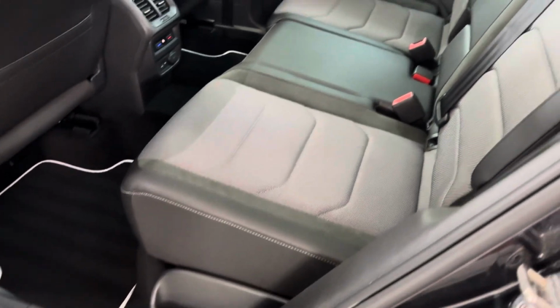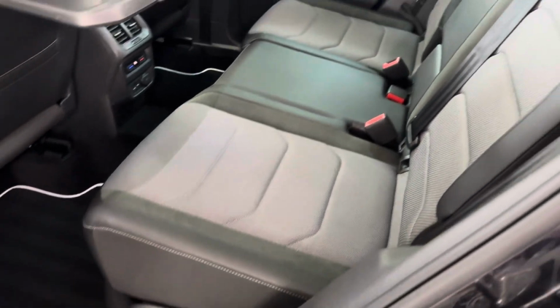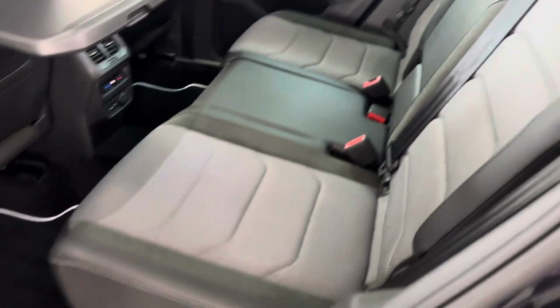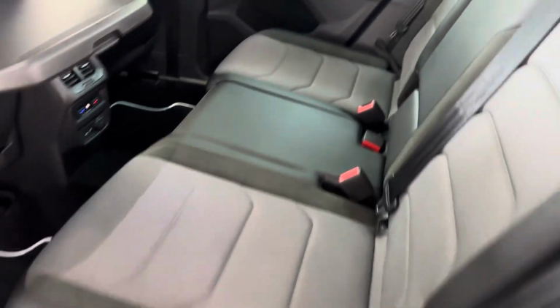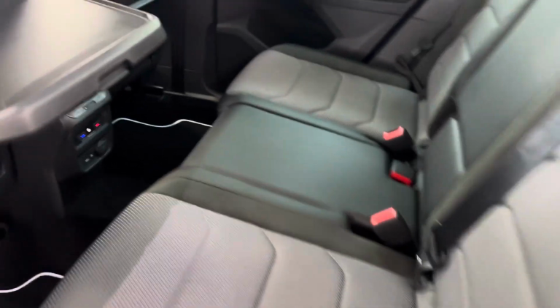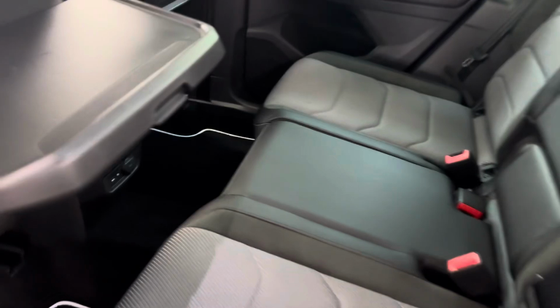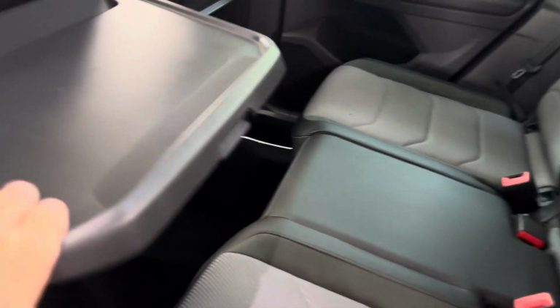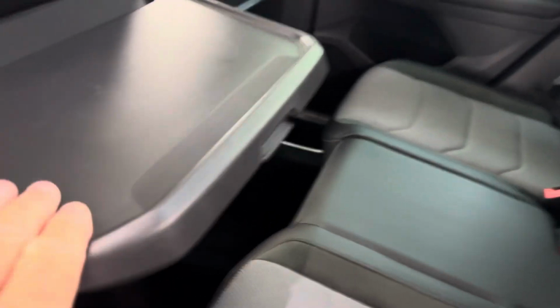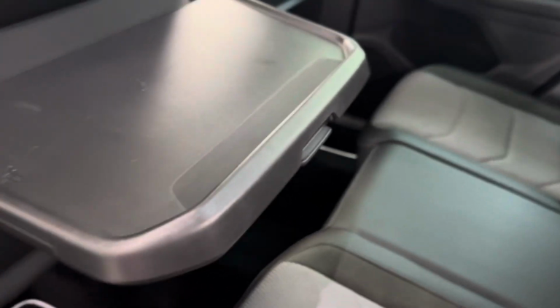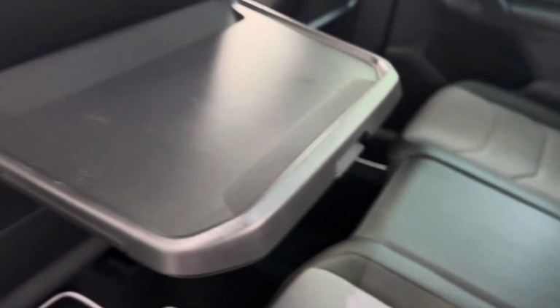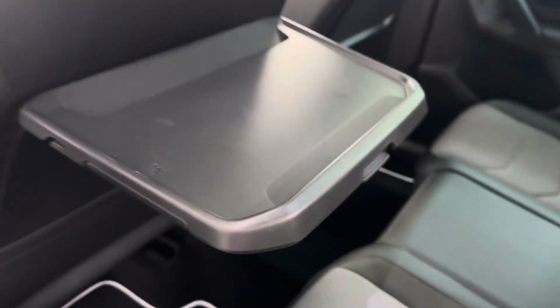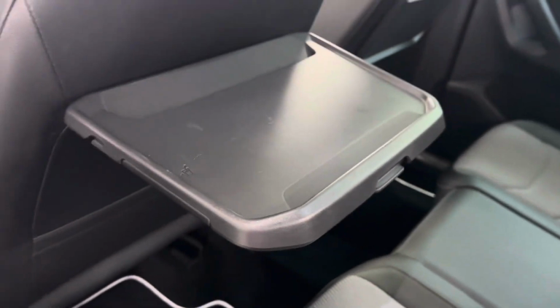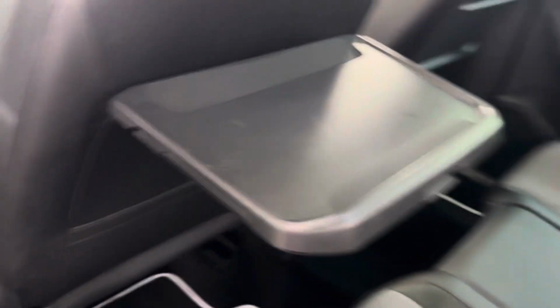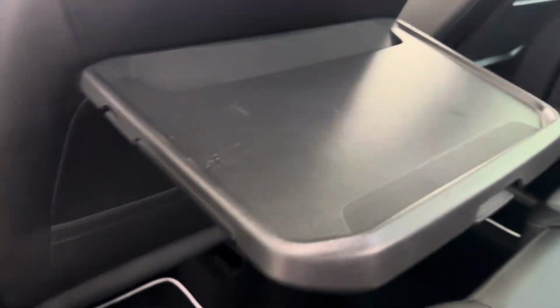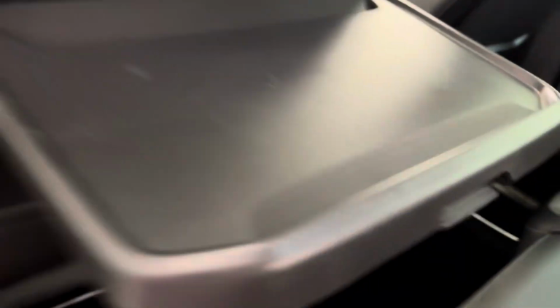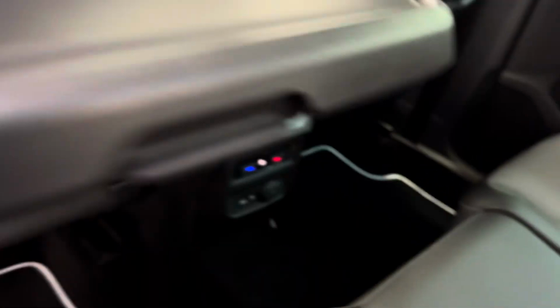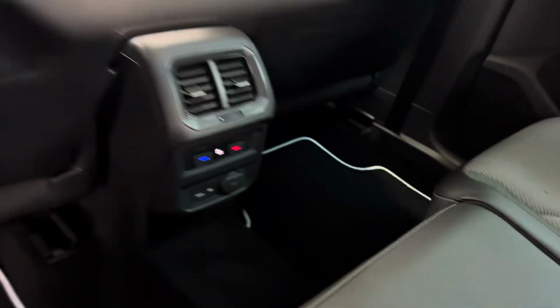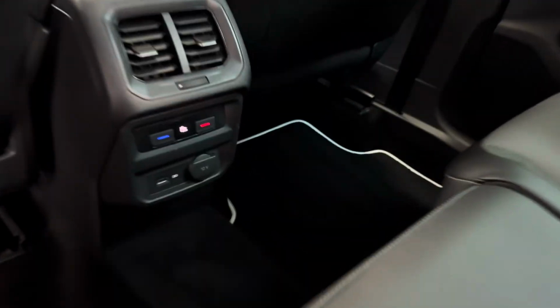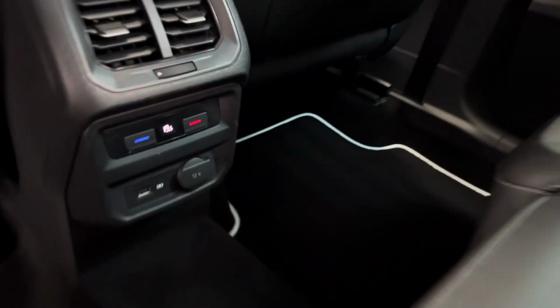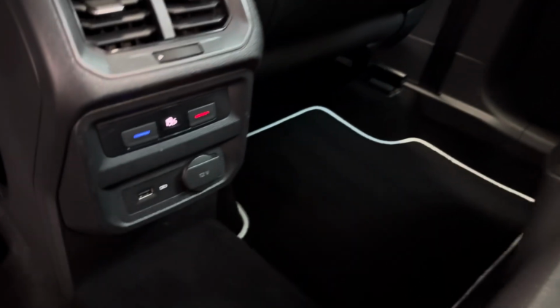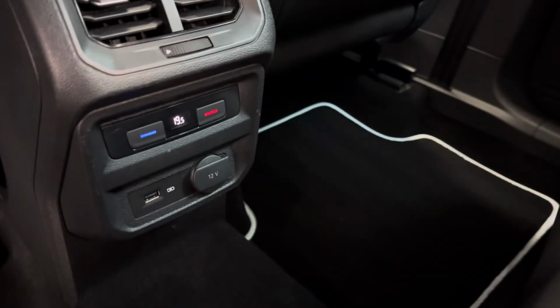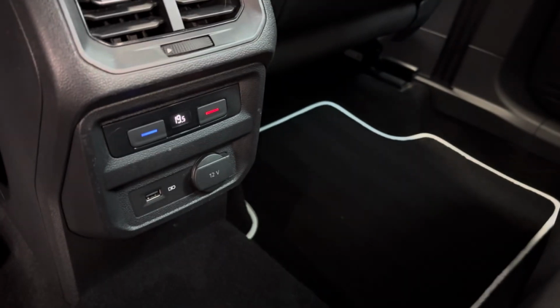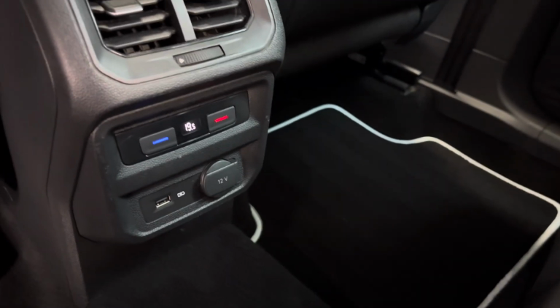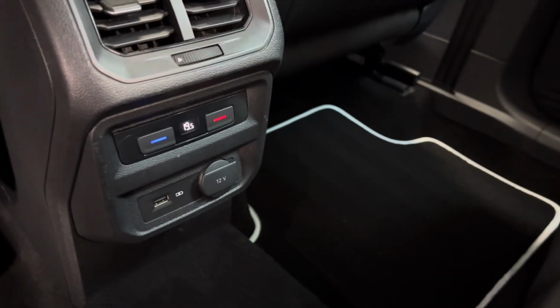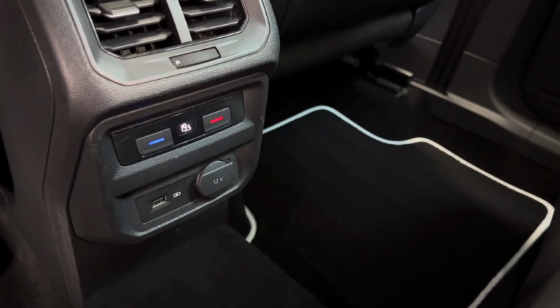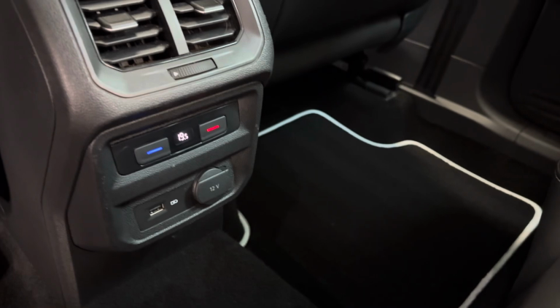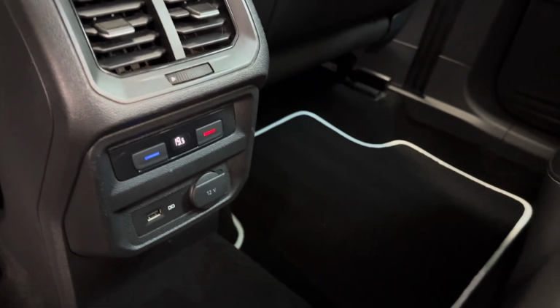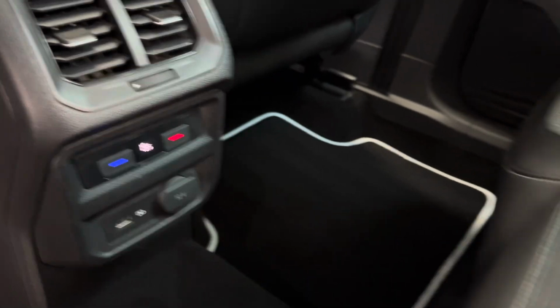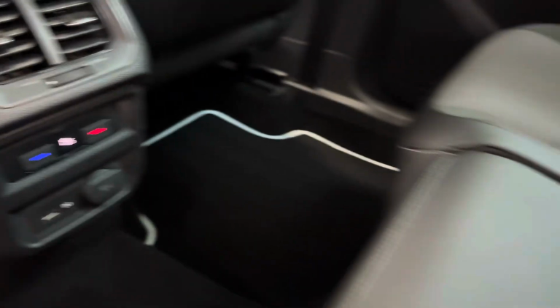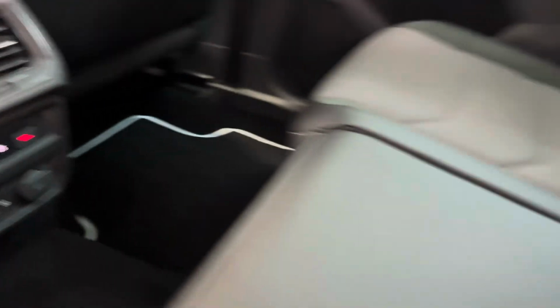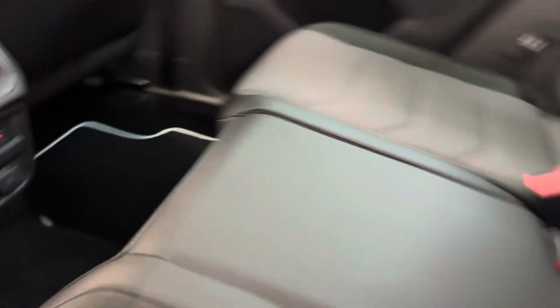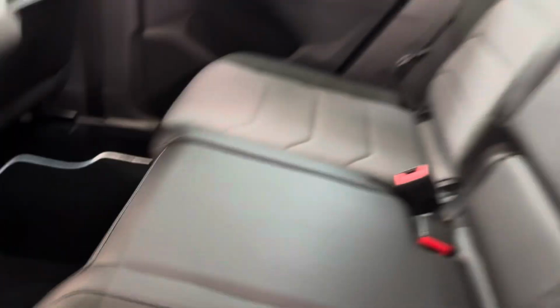There are the rear seats — you've got the child's picnic tray, or the McDonald's tray, whichever you want to call it. There are also separate controls for the rear climate.